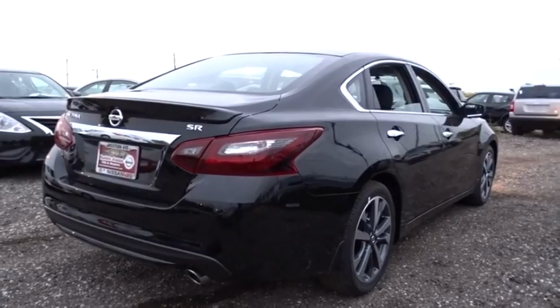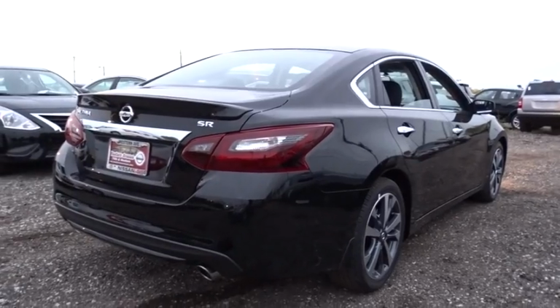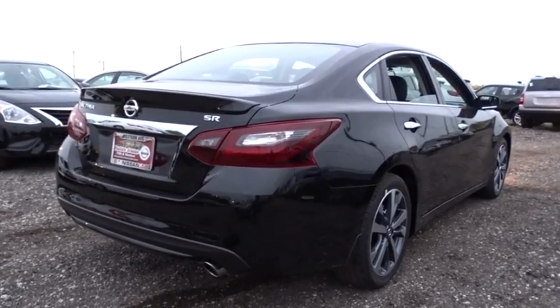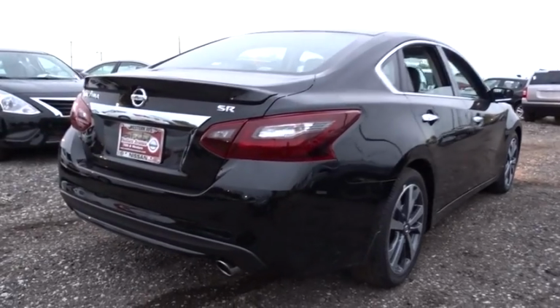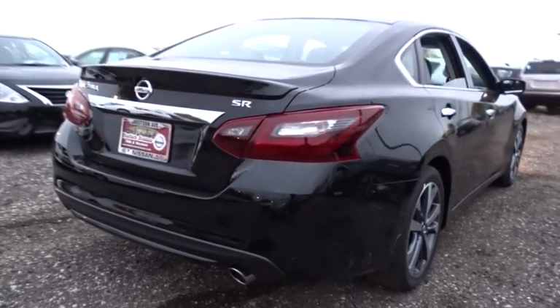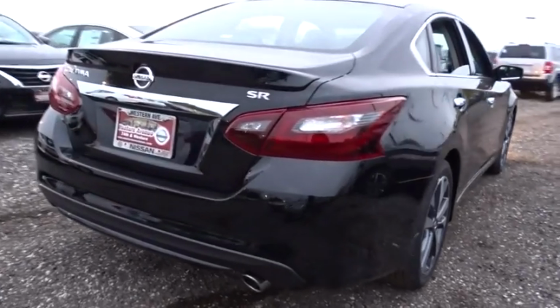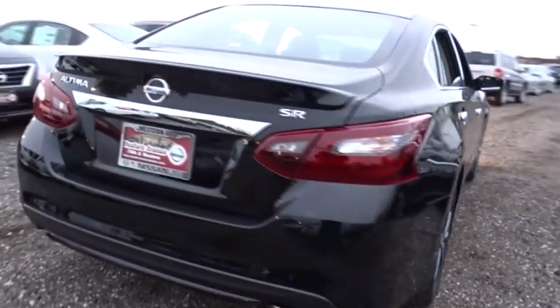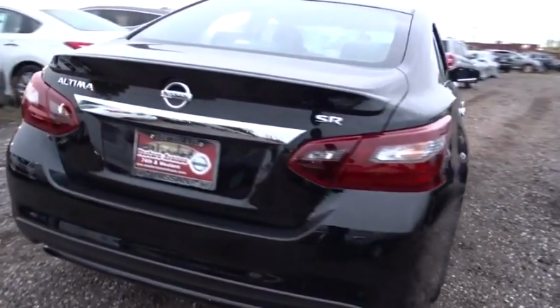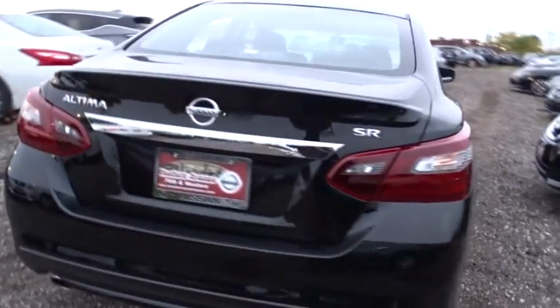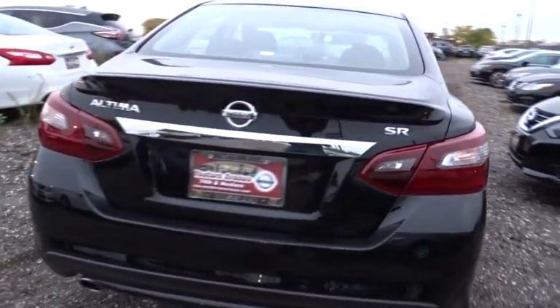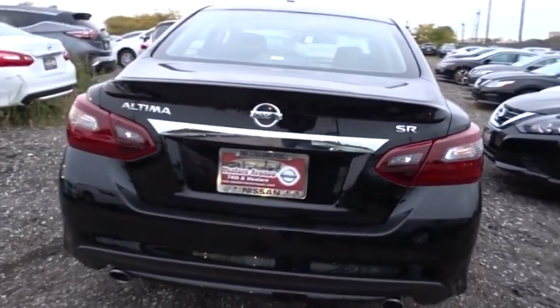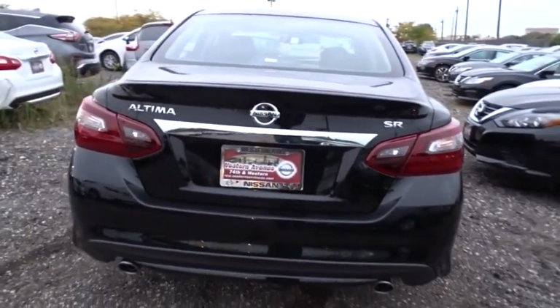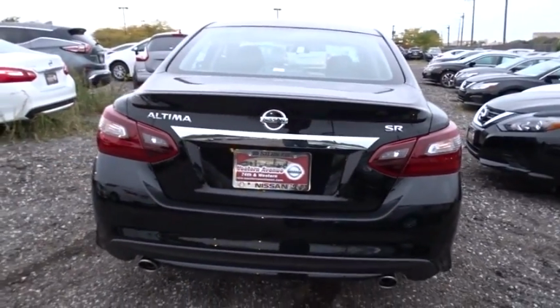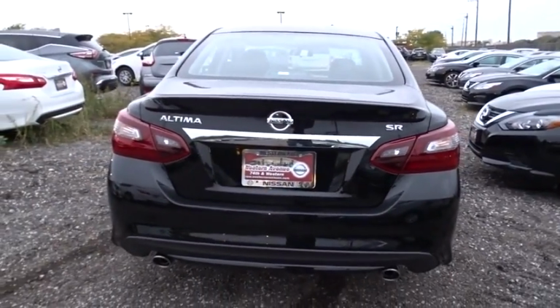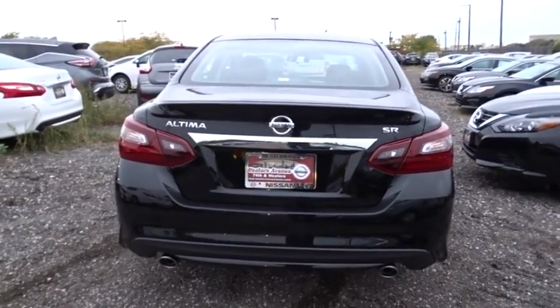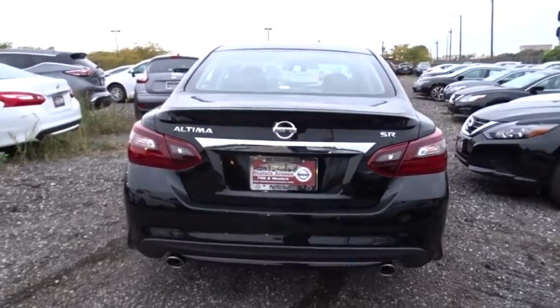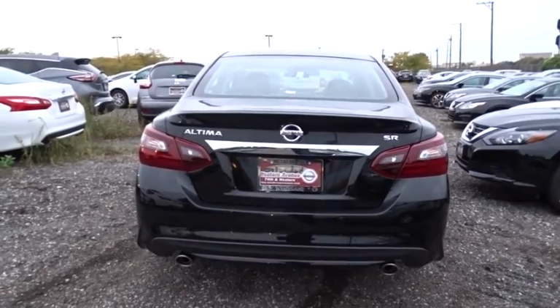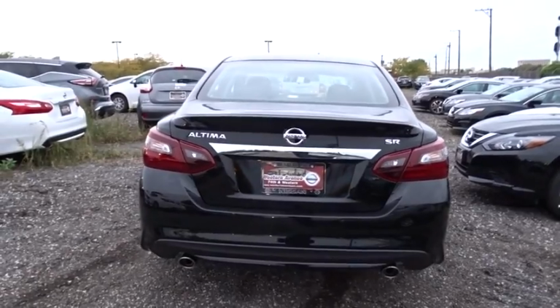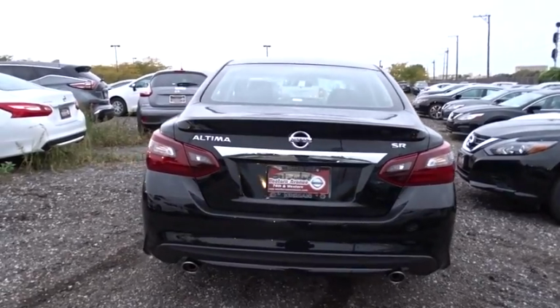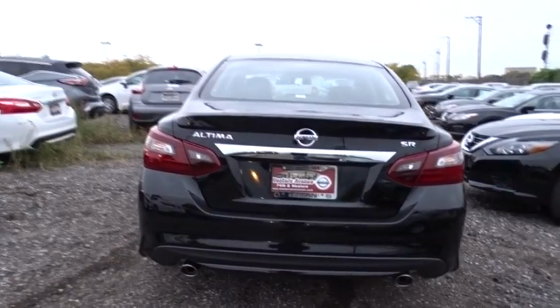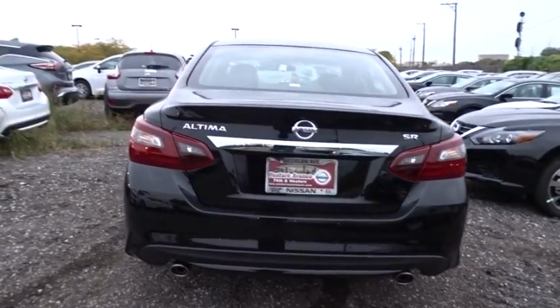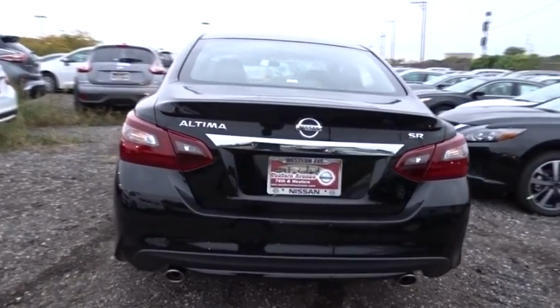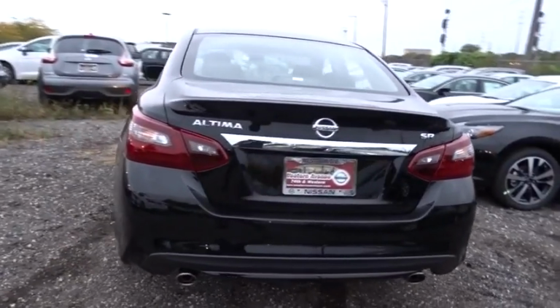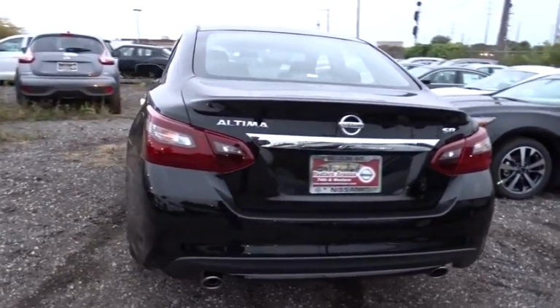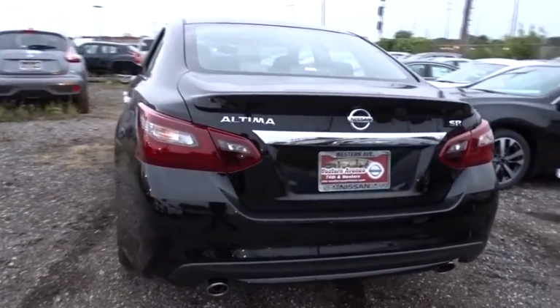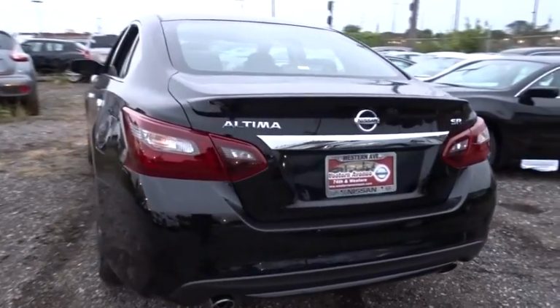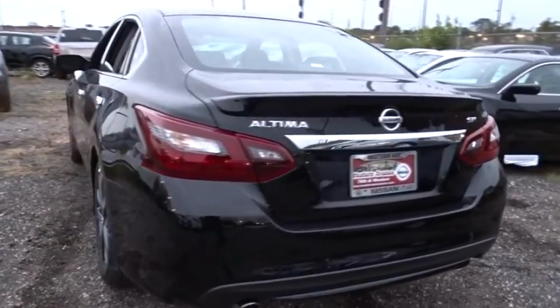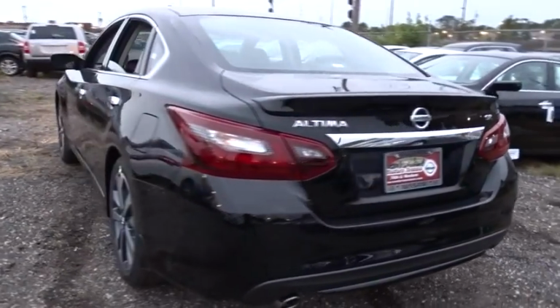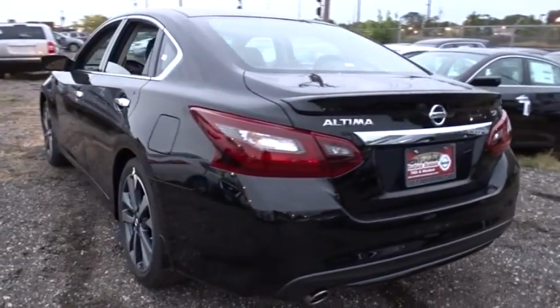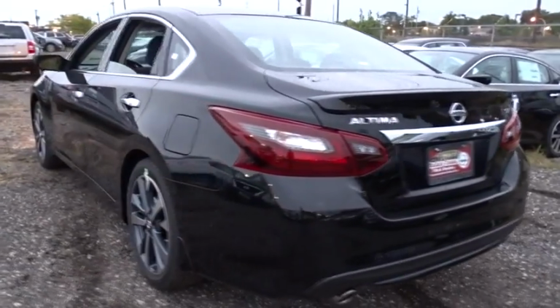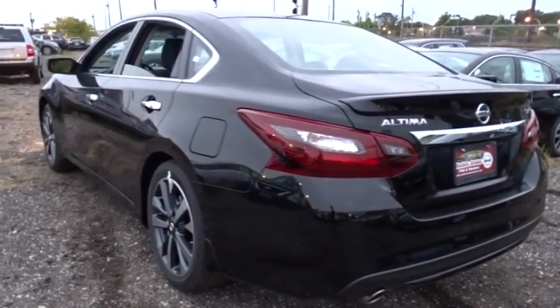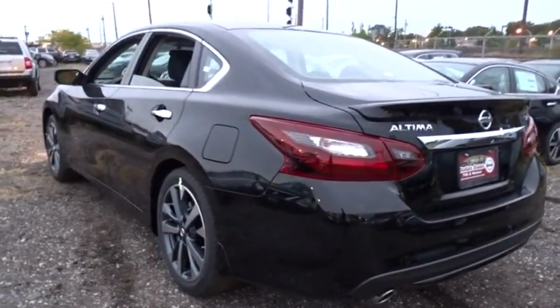Aluminum wheels, four wheel disc brakes, front wheel drive, rear defrost, AM FM stereo radio, bucket seats, security system. Come see the car for yourself.